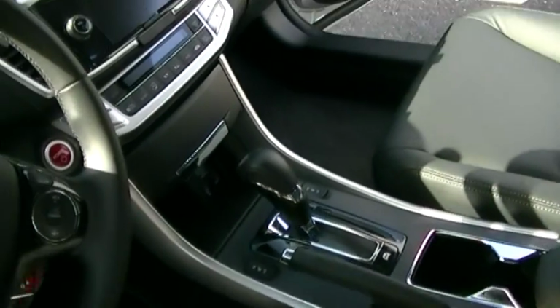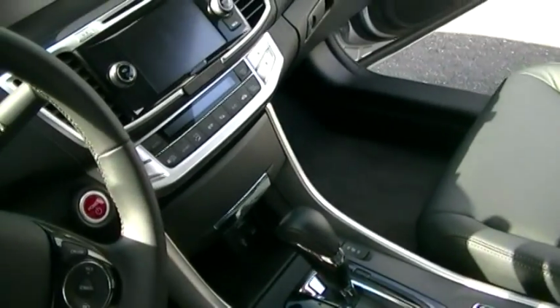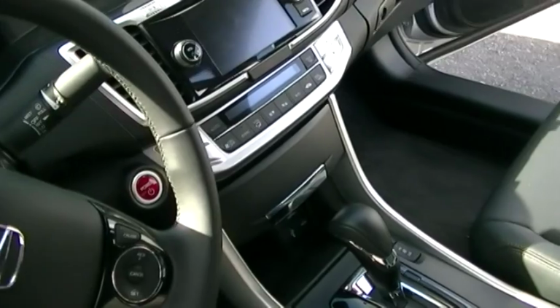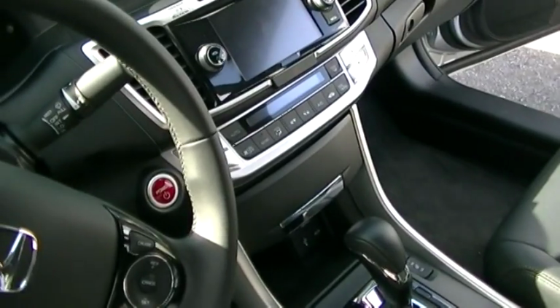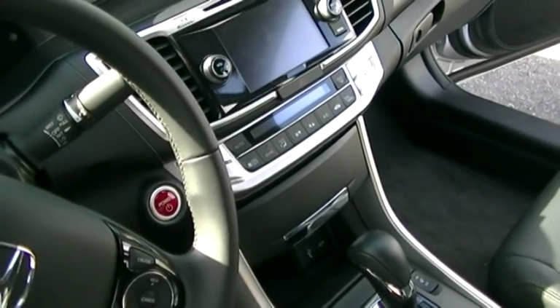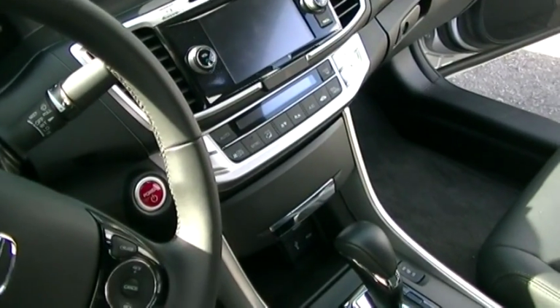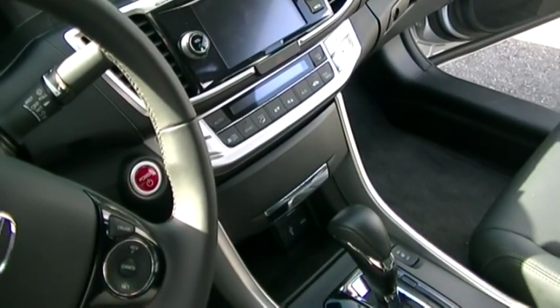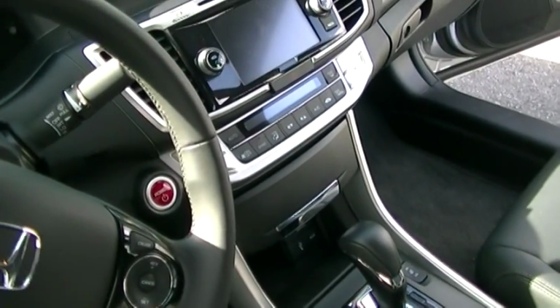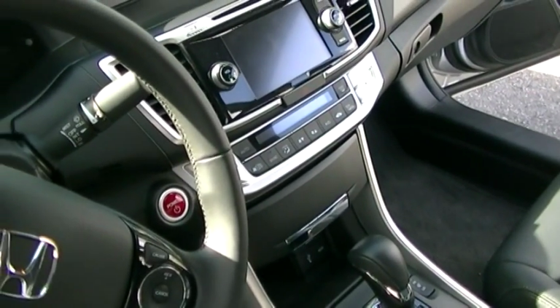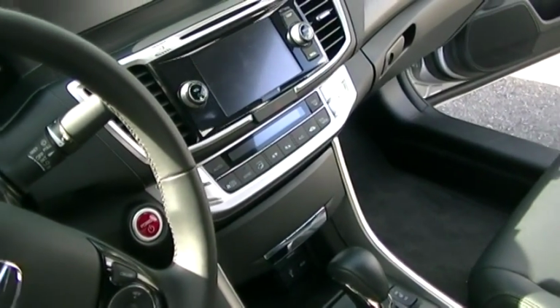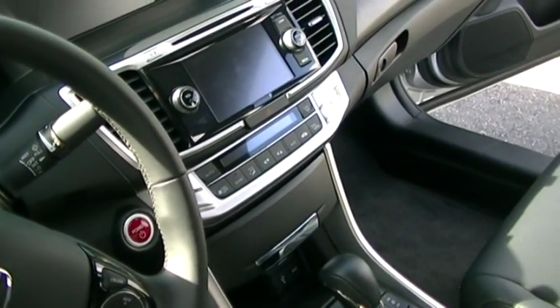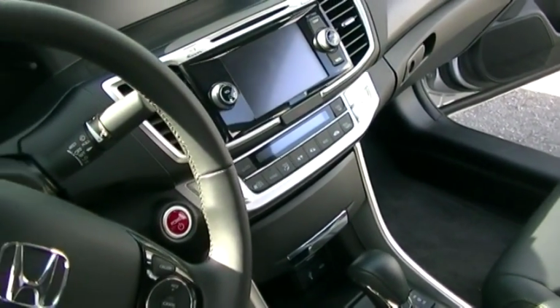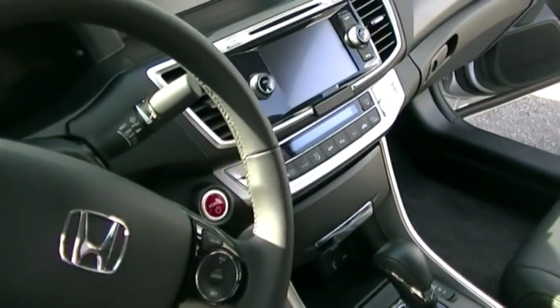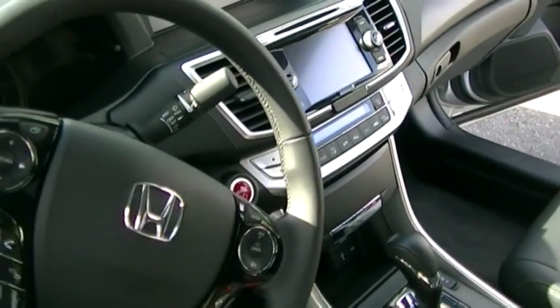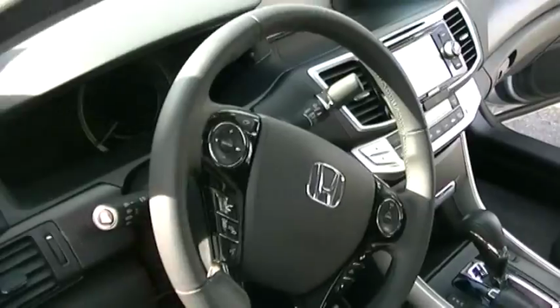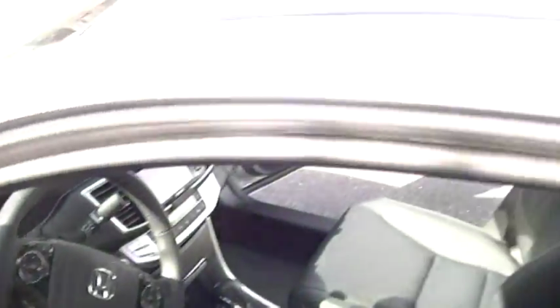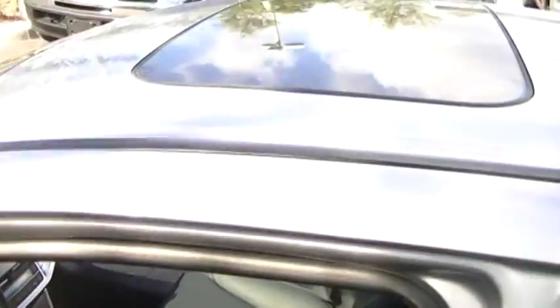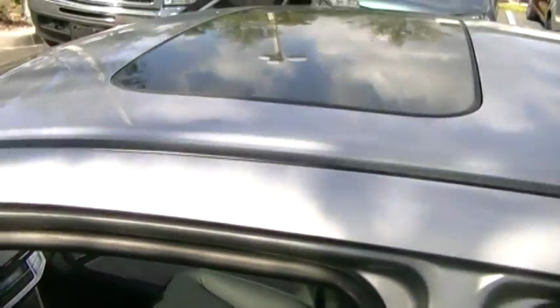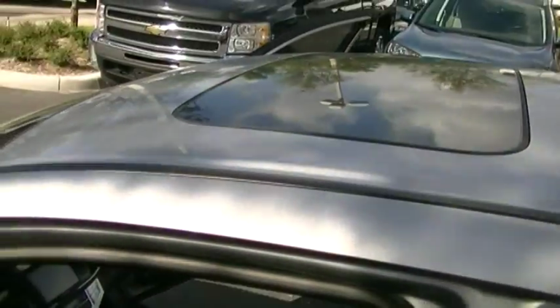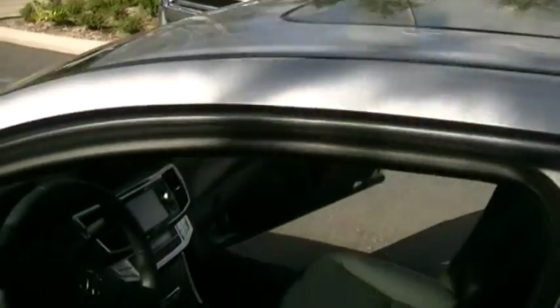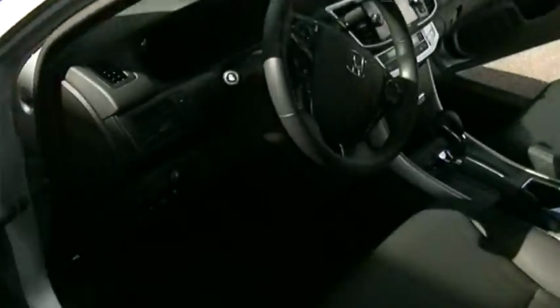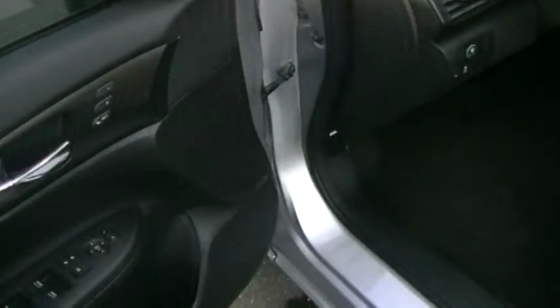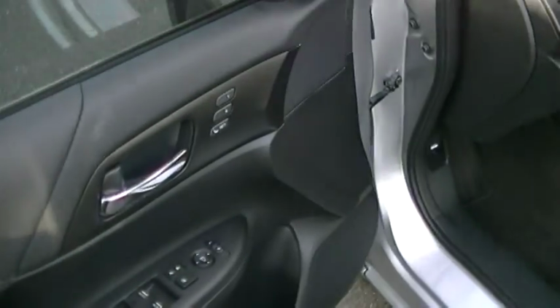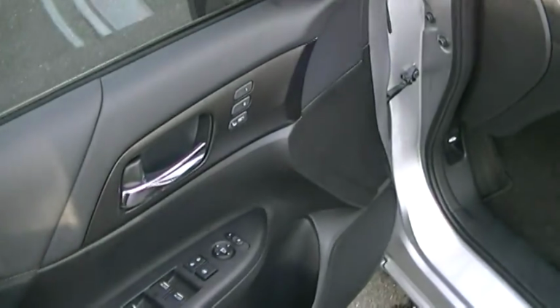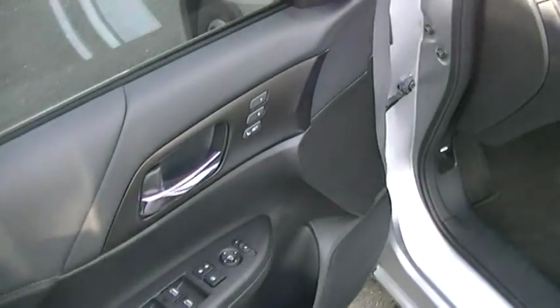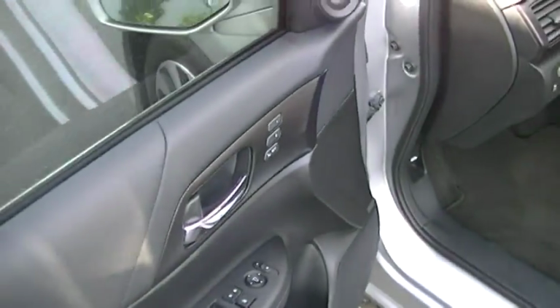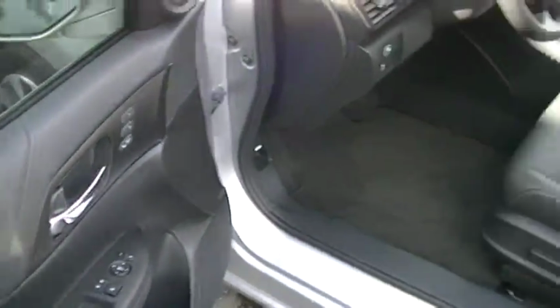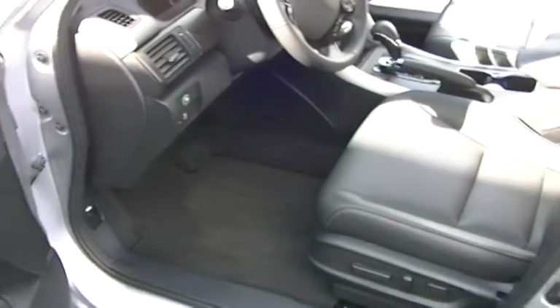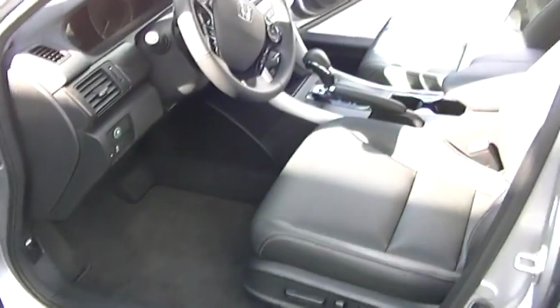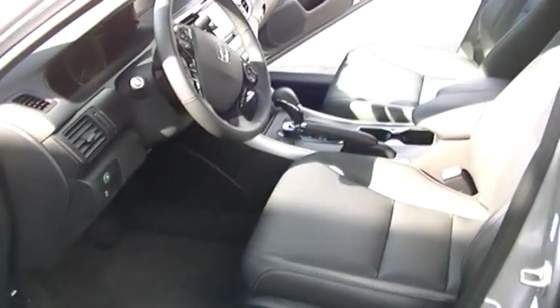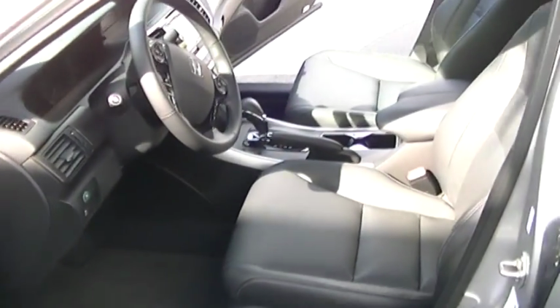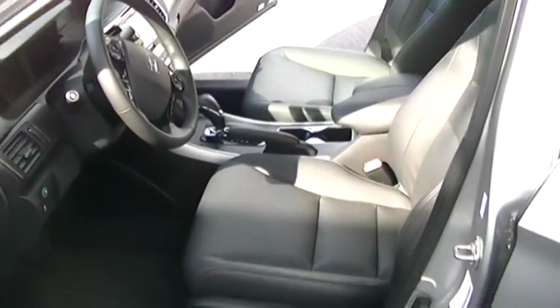This vehicle has the rear backup camera for safety when you're backing out of your driveway and when you're parking. It's got navigation, it's got the power sunroof, and it's got the memory seats so both drivers can have their settings saved.